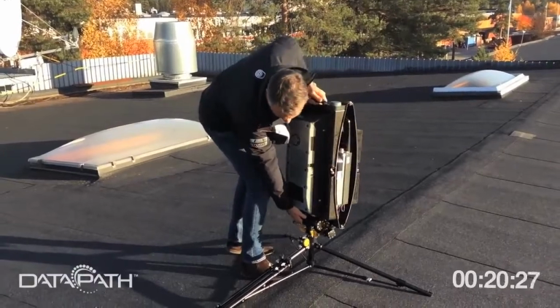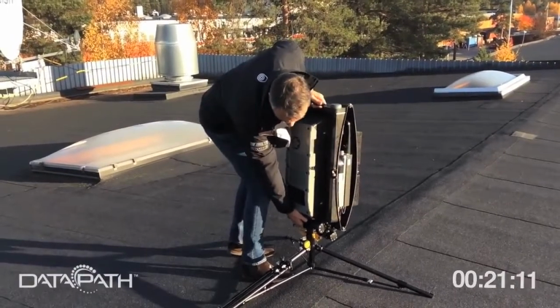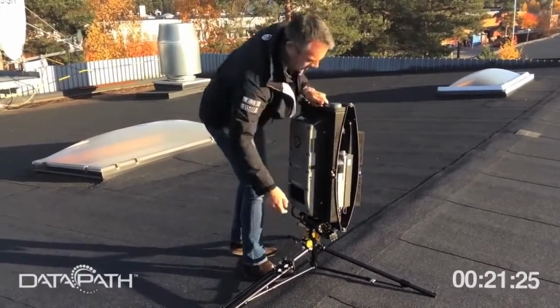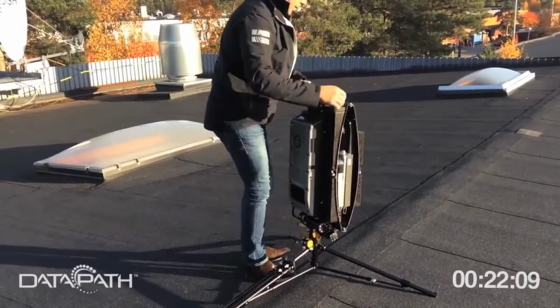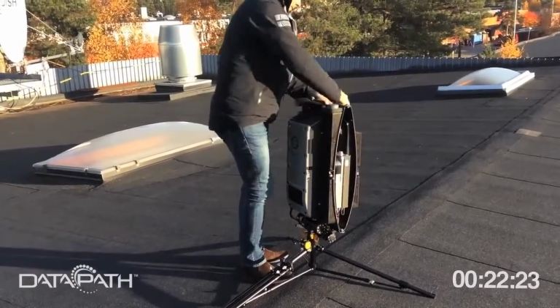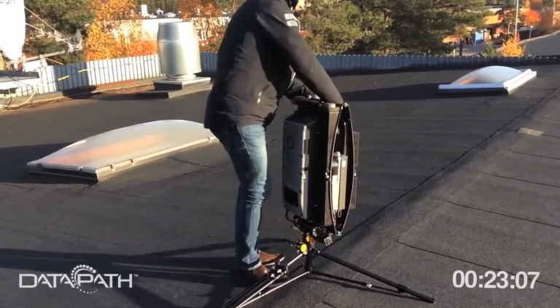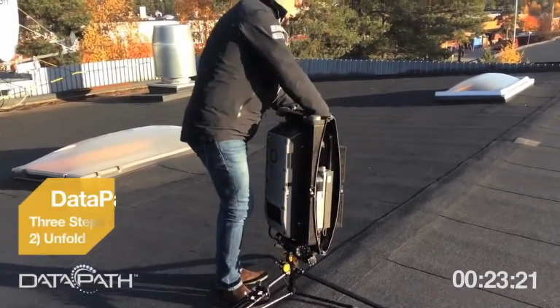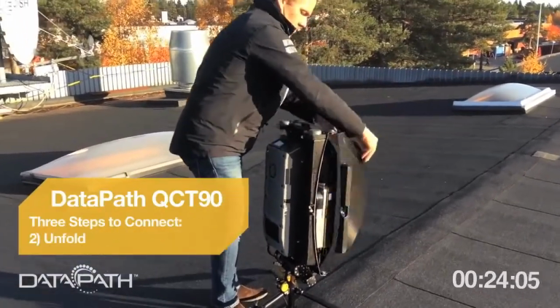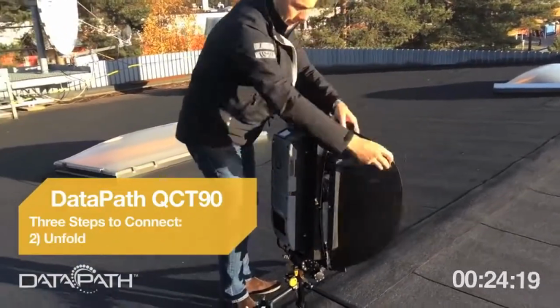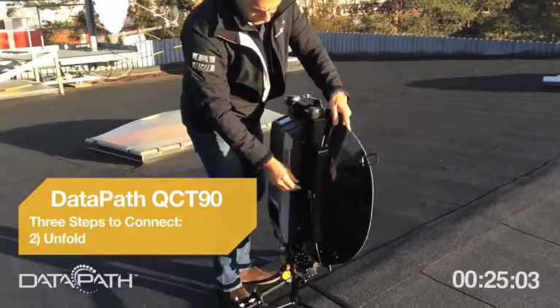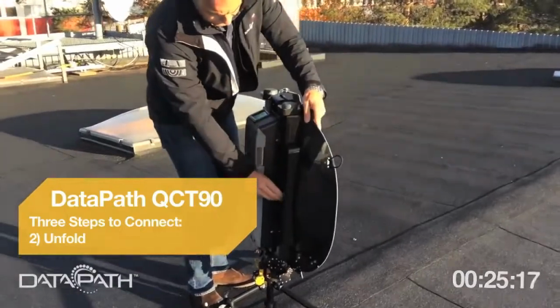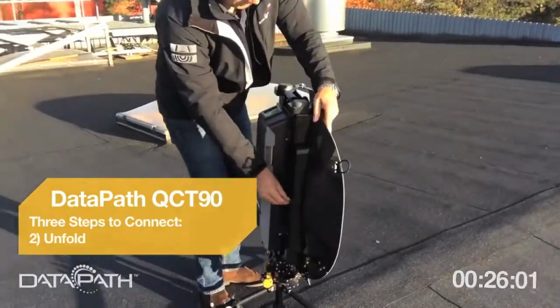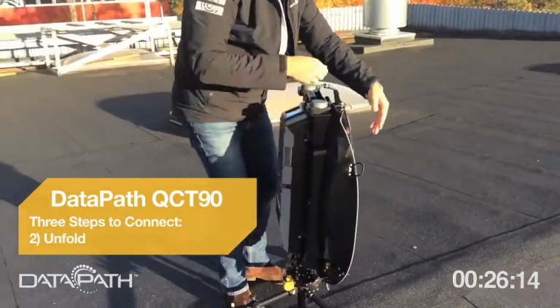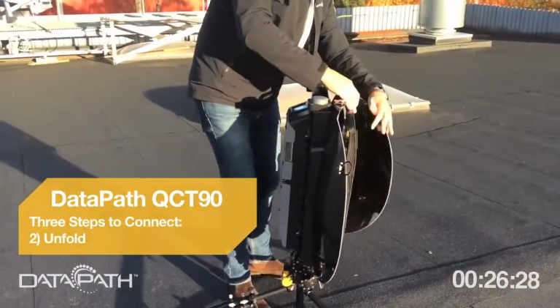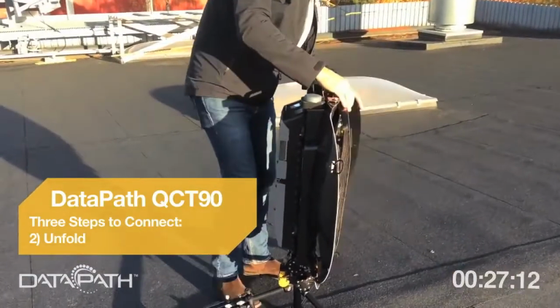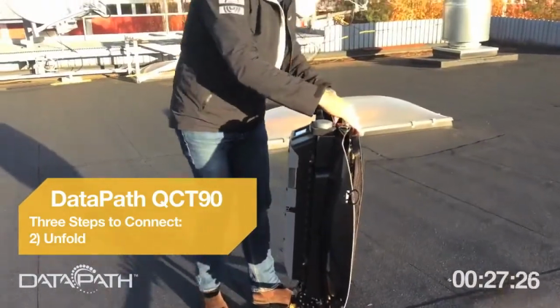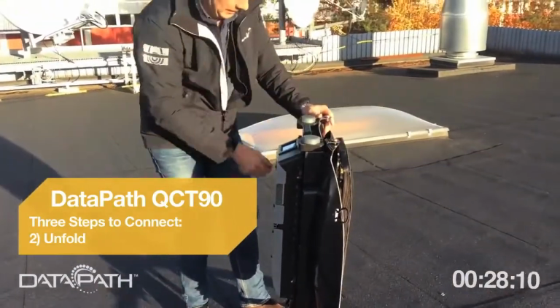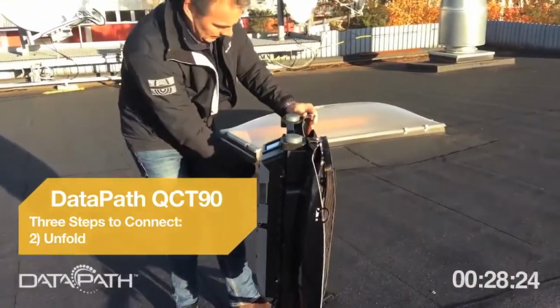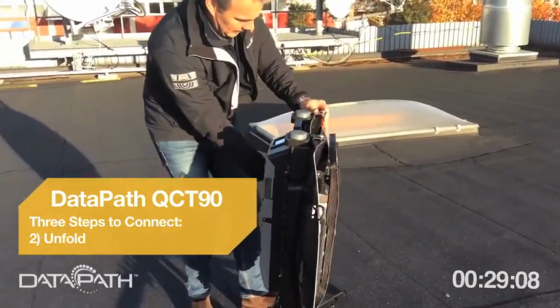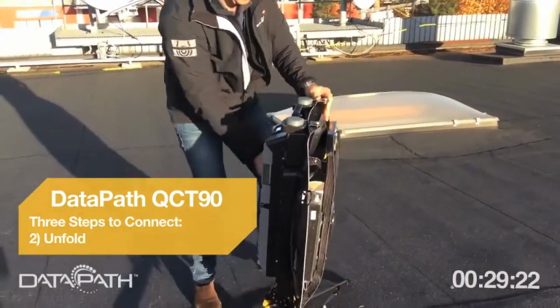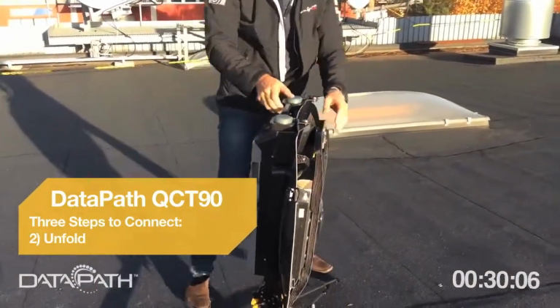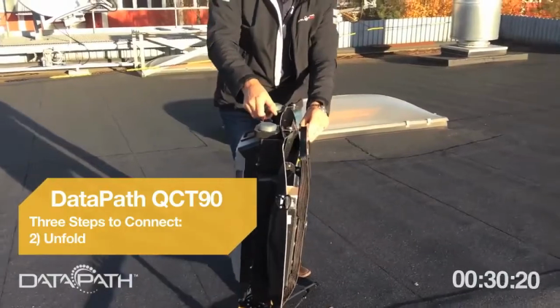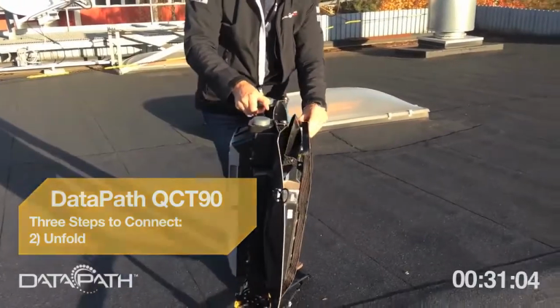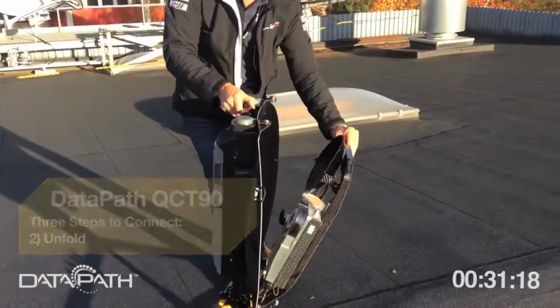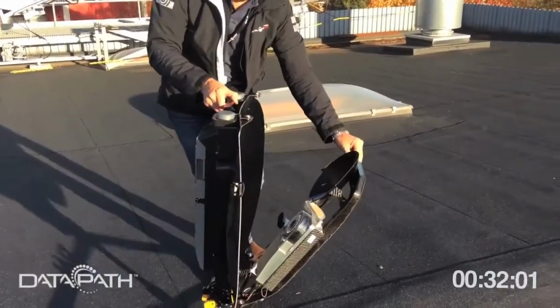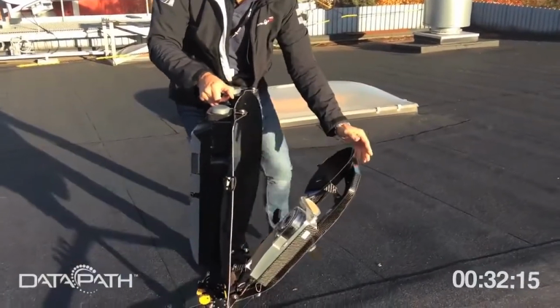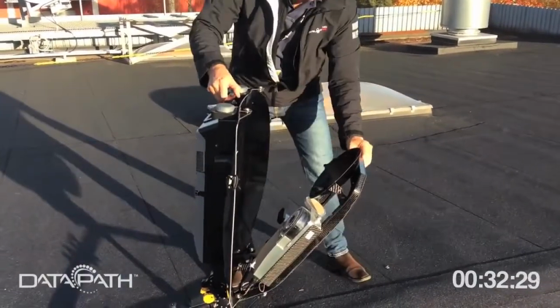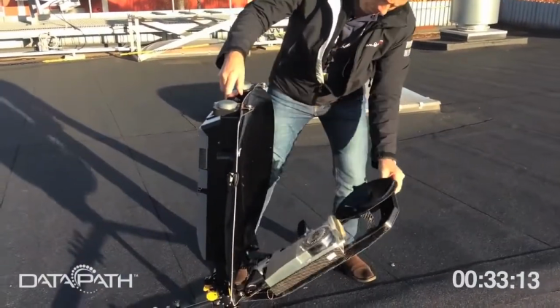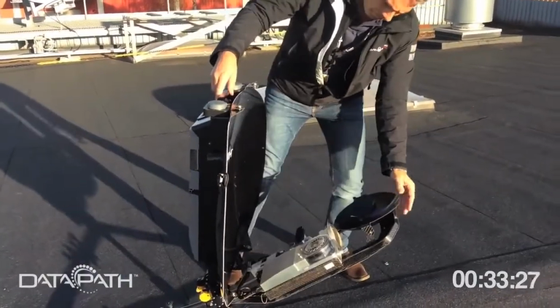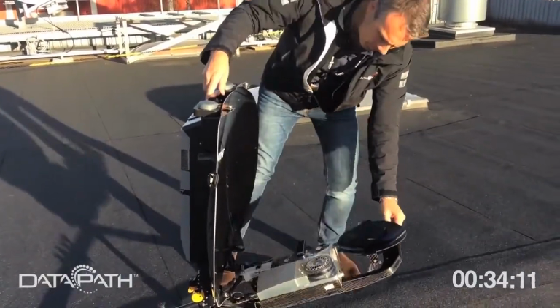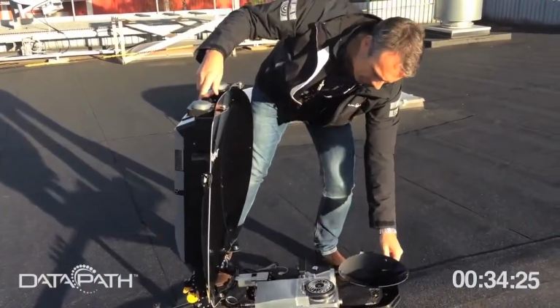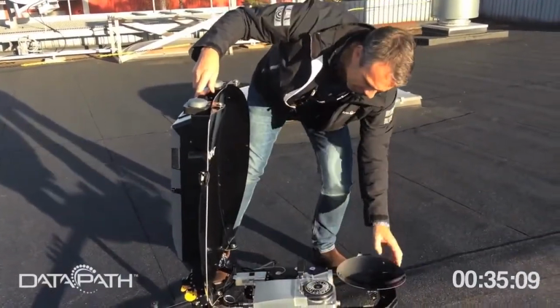It's just one interface — click, like that, and you're done. Then you unfold the petals and lock them into position. After that, you unfold the feed arm; it stays in position wherever you put it.